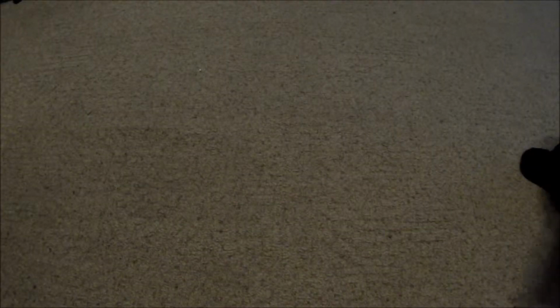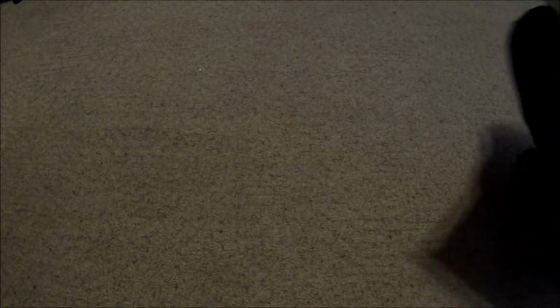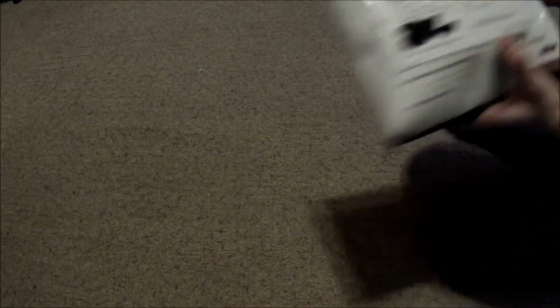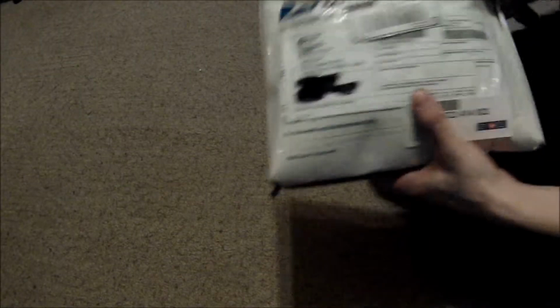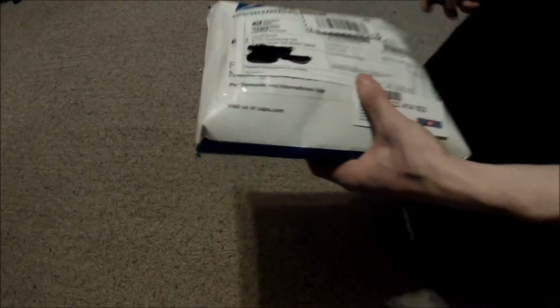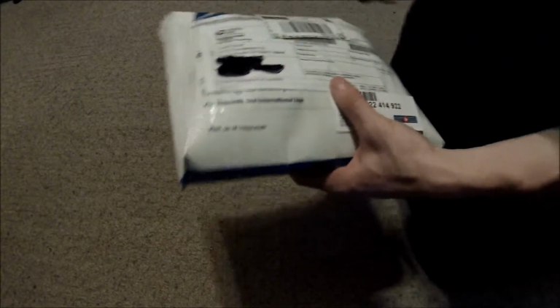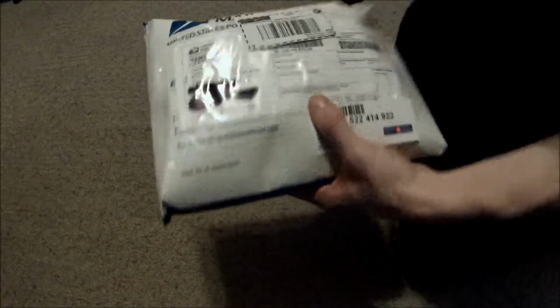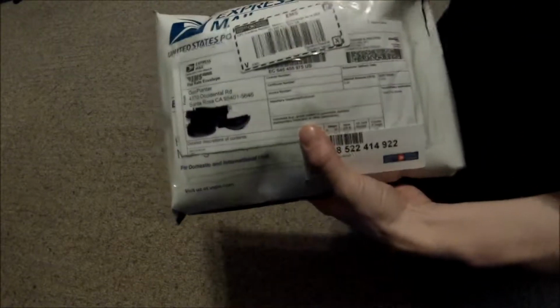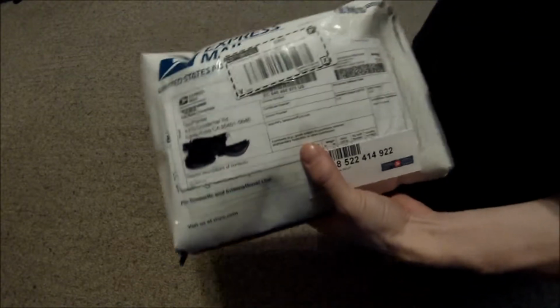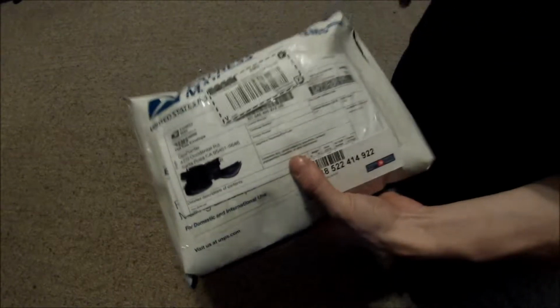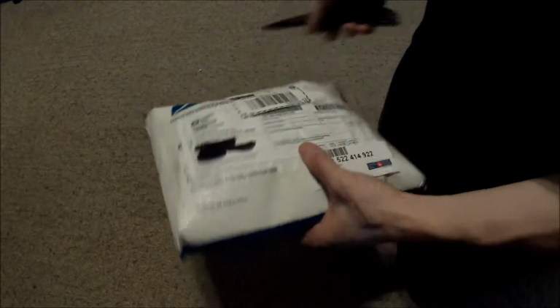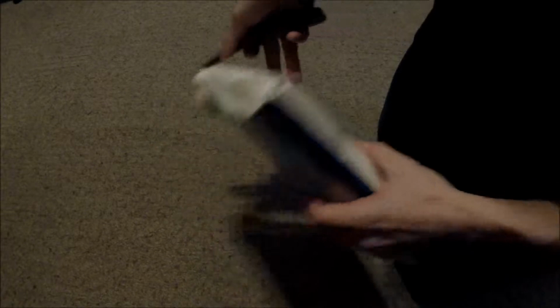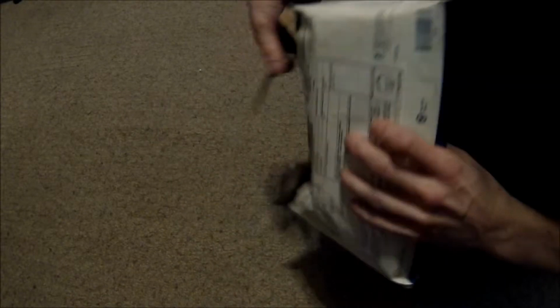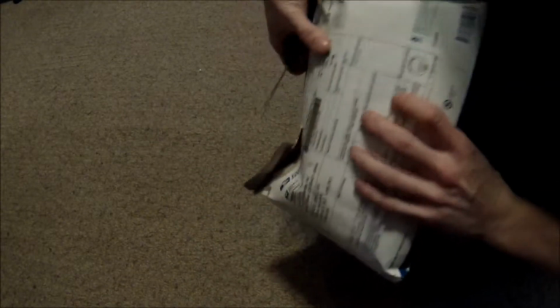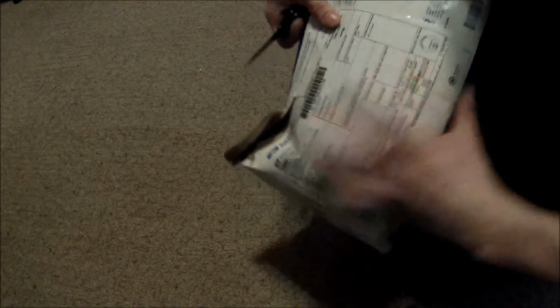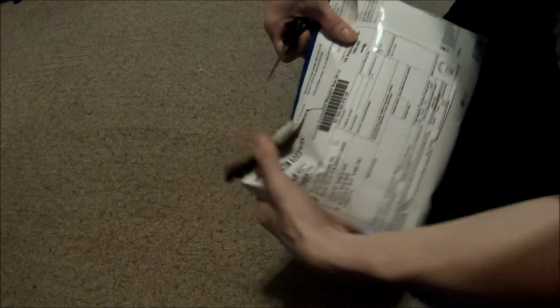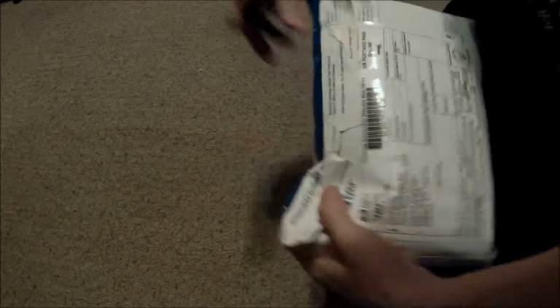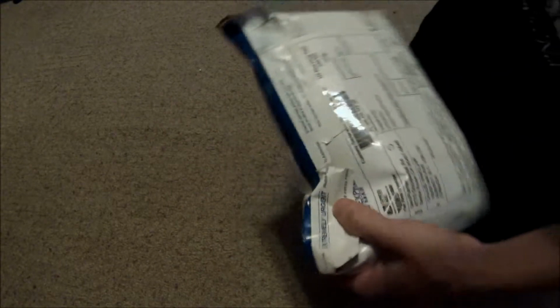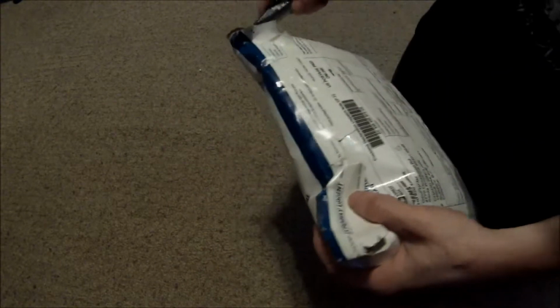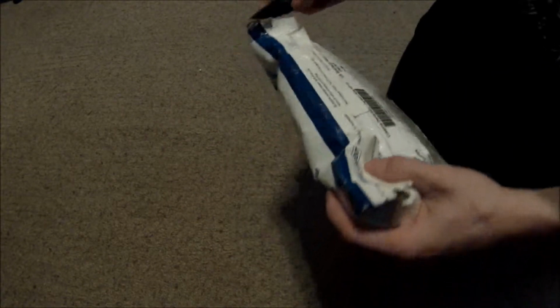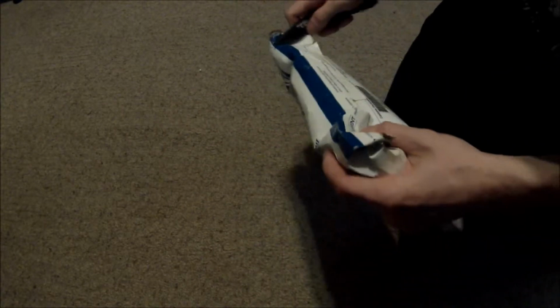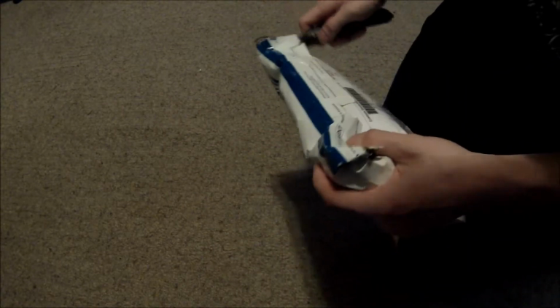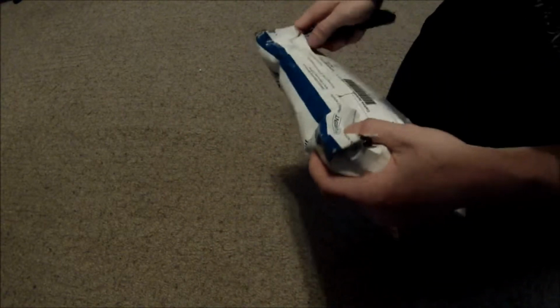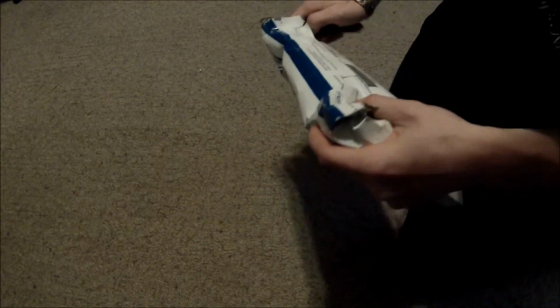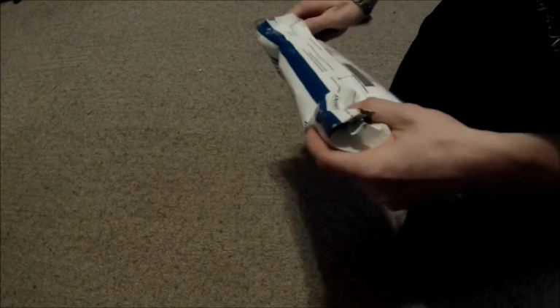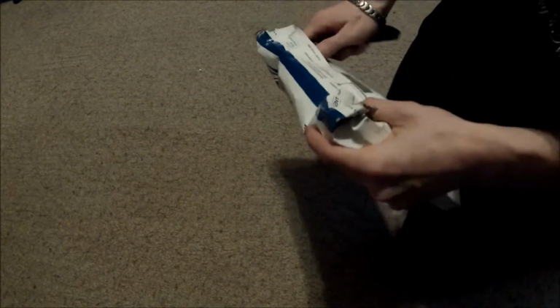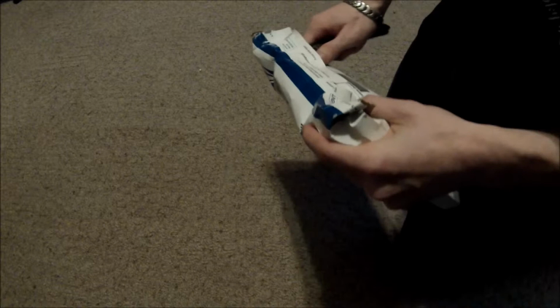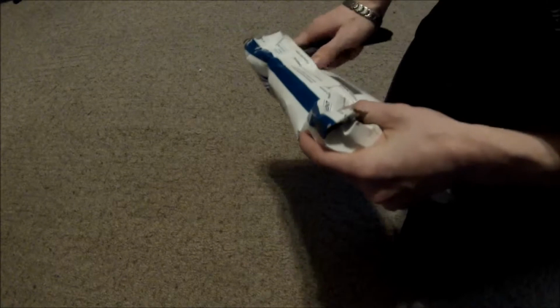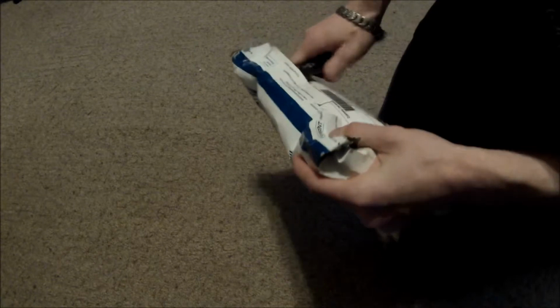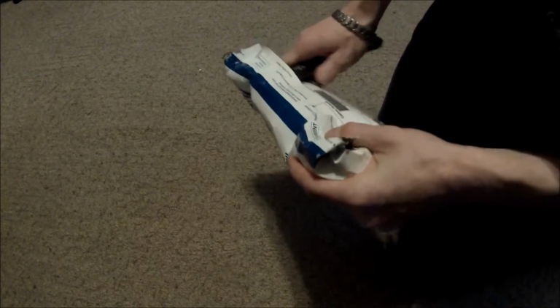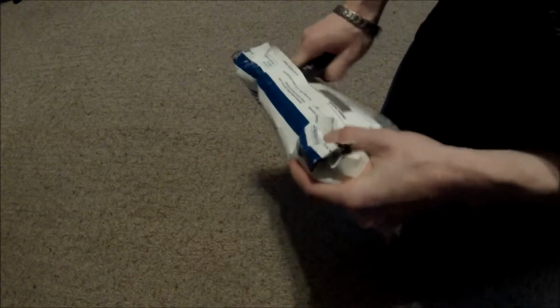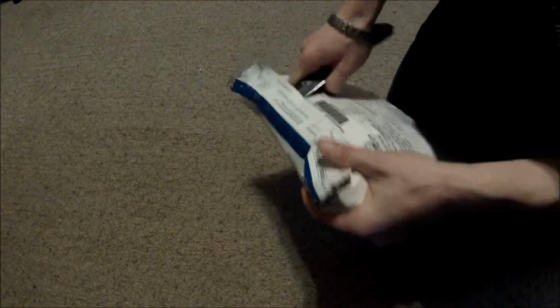Hi there YouTubers and welcome back to episode 14 unboxing. This looks like a pretty packed envelope. Let's see what we got in here.